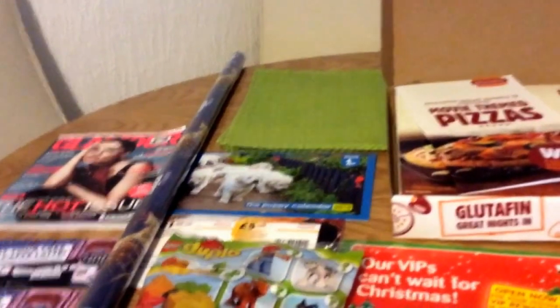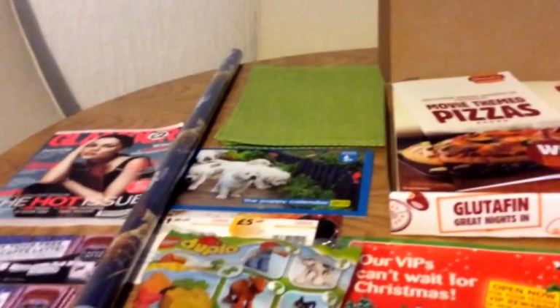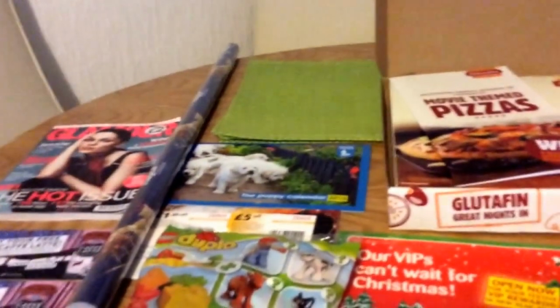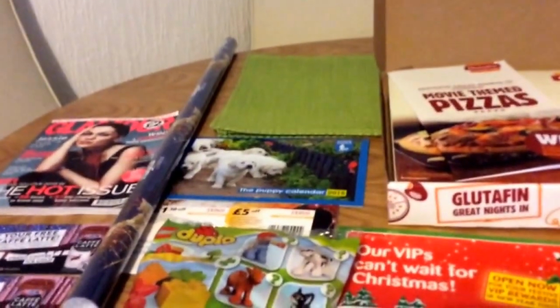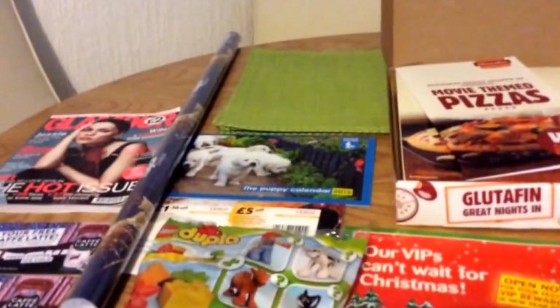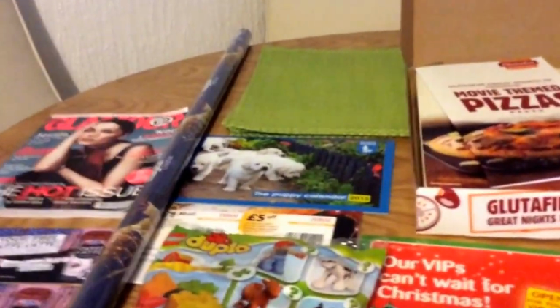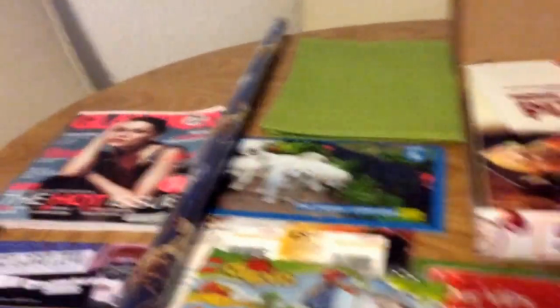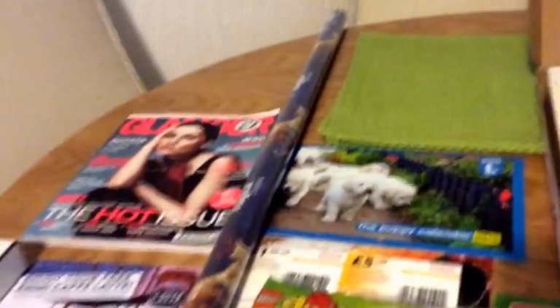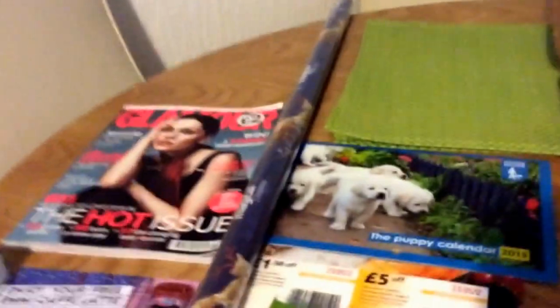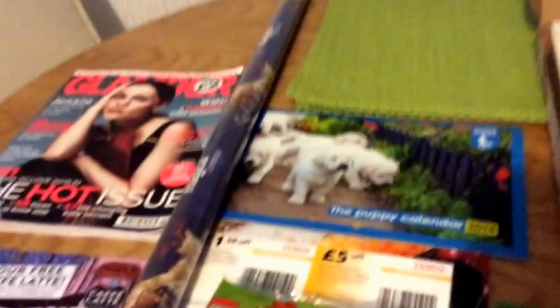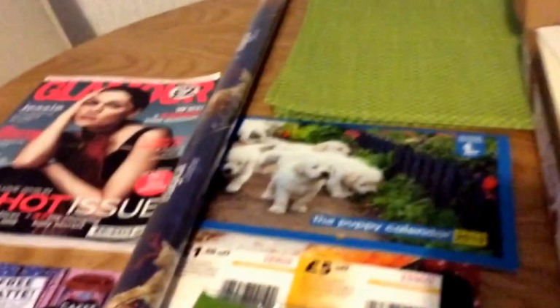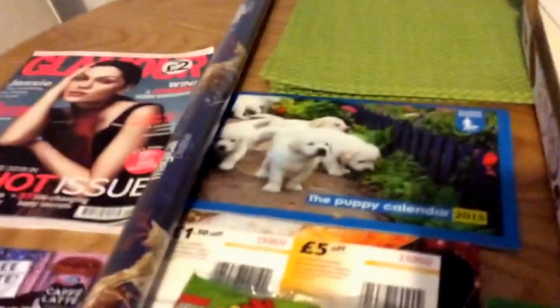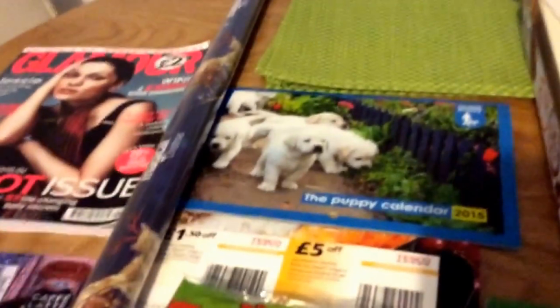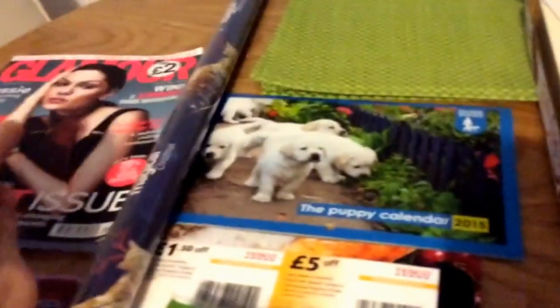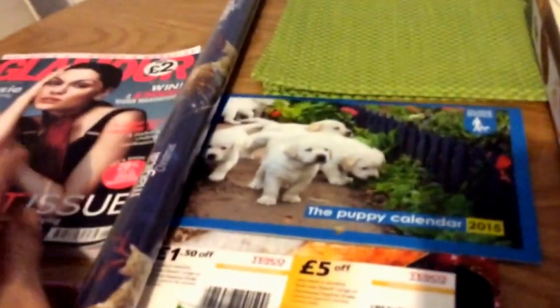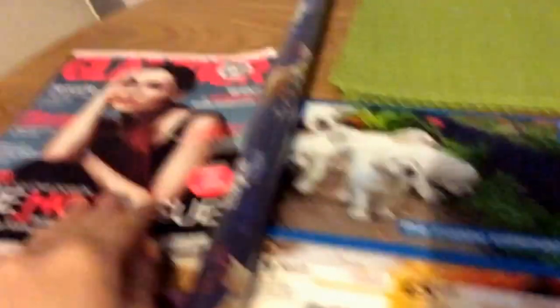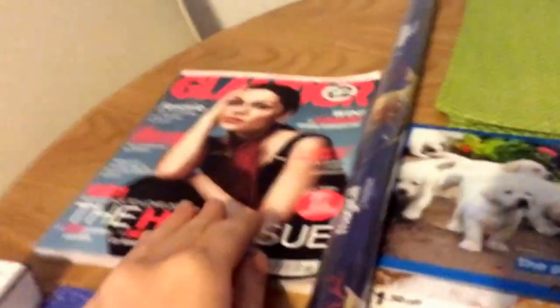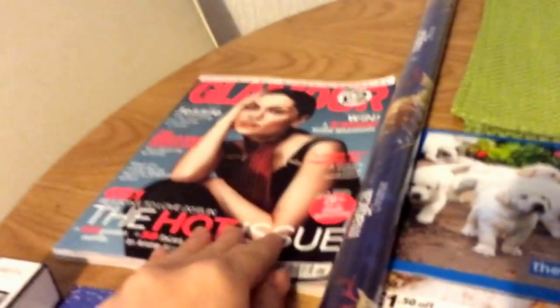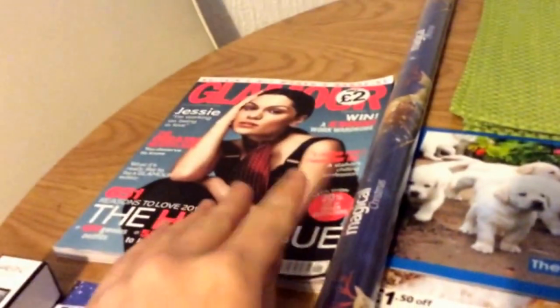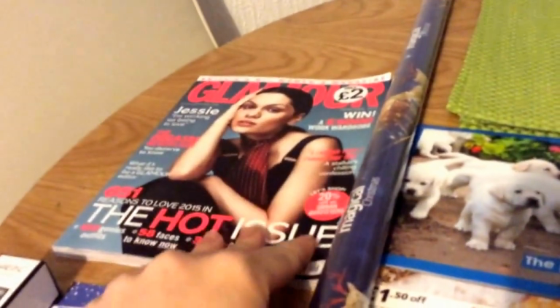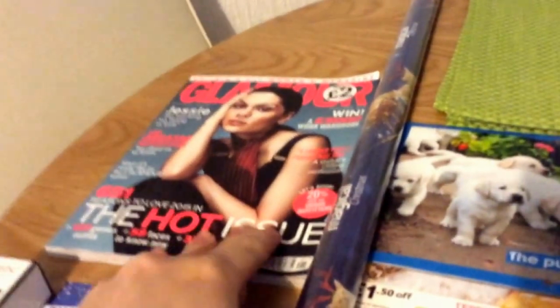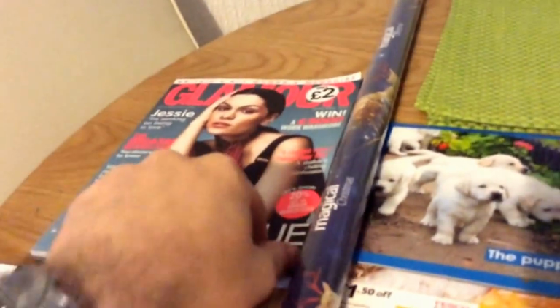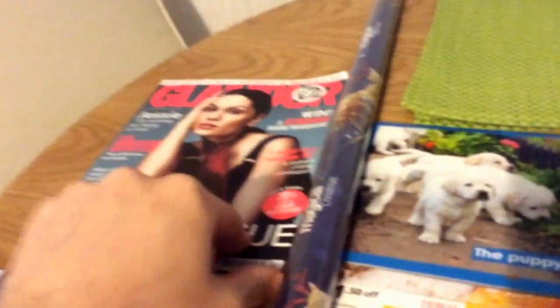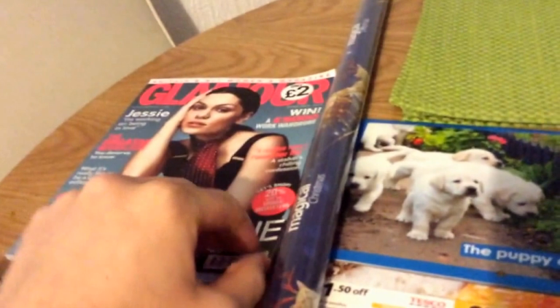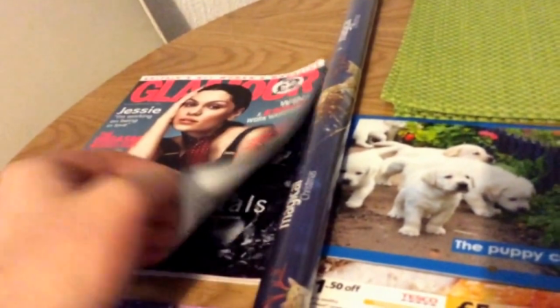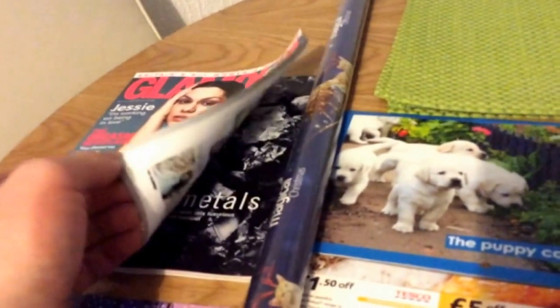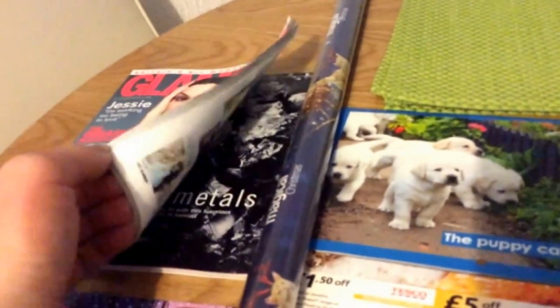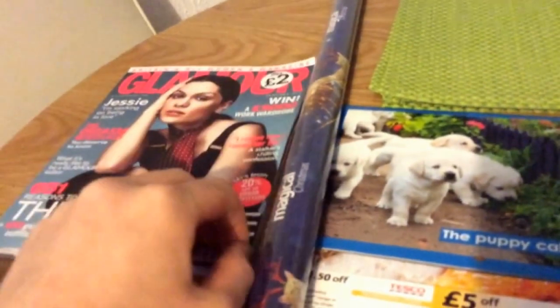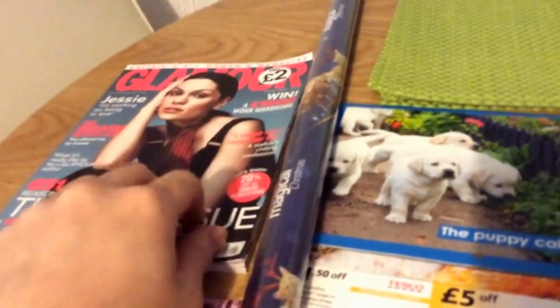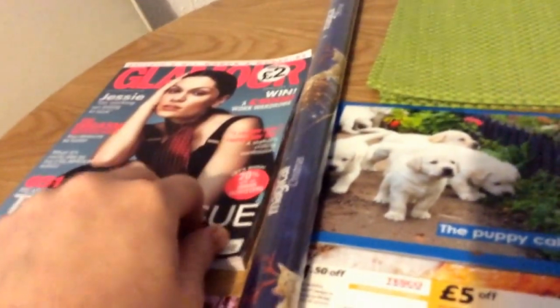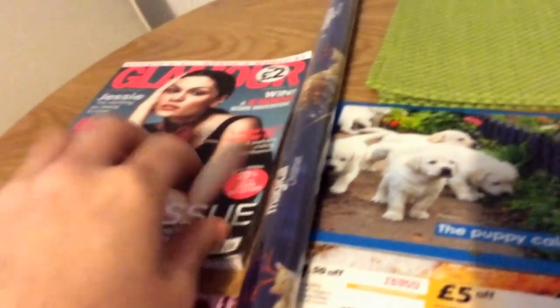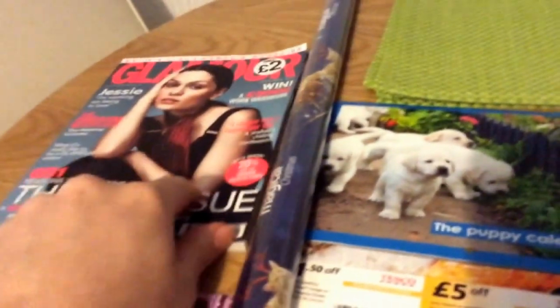Hi everybody, welcome to this week's freebie video. There's not too much this week, but I'll show you what I've got. The first thing is a glamour magazine — my girlfriend gets a subscription from doing surveys, so that's free.